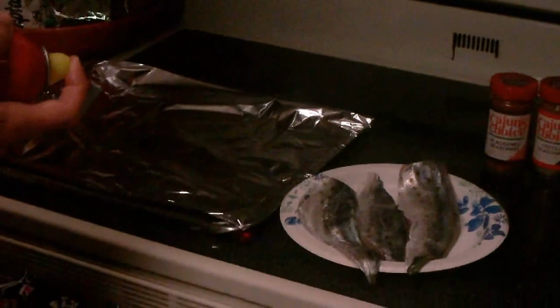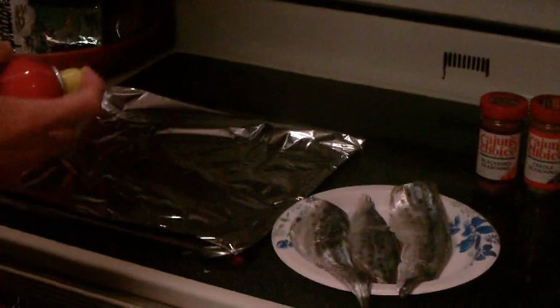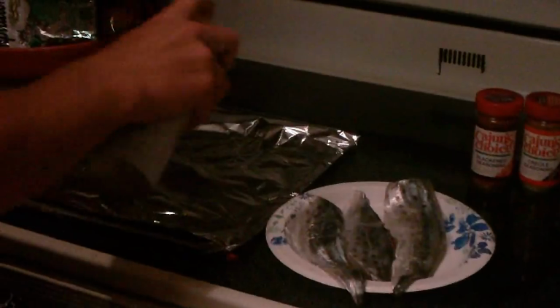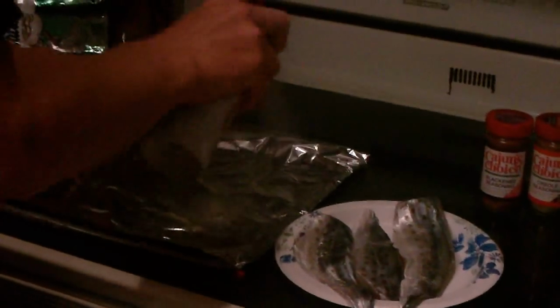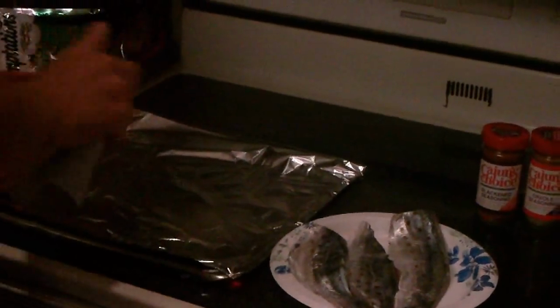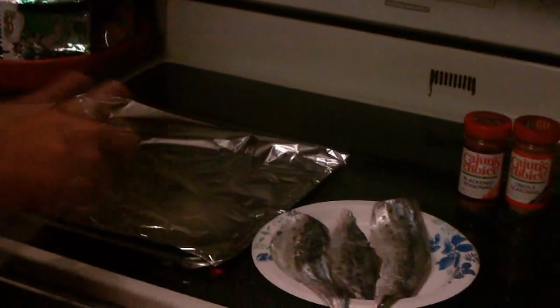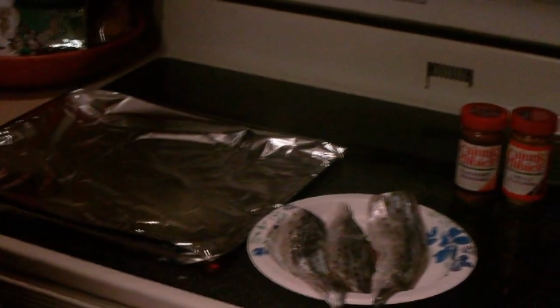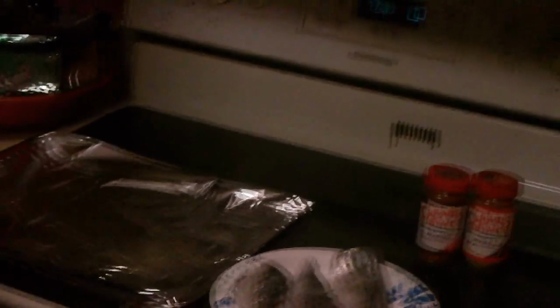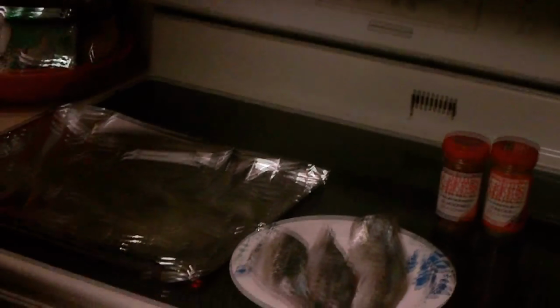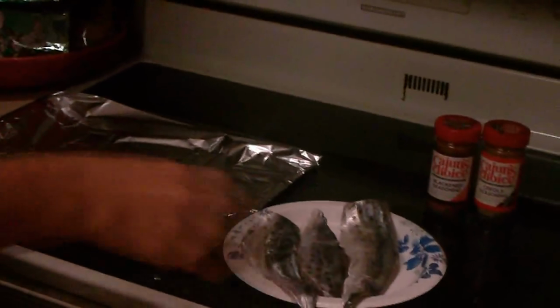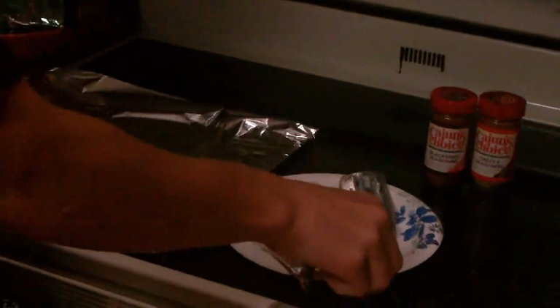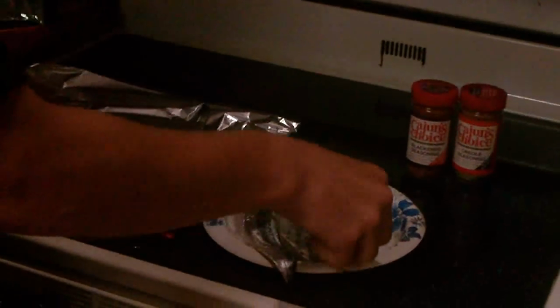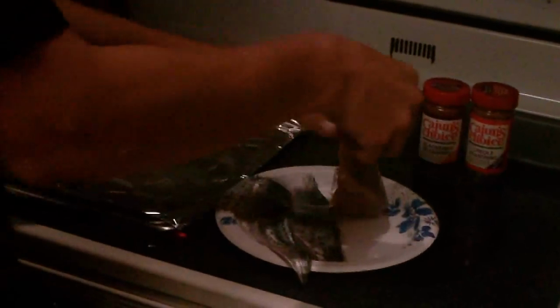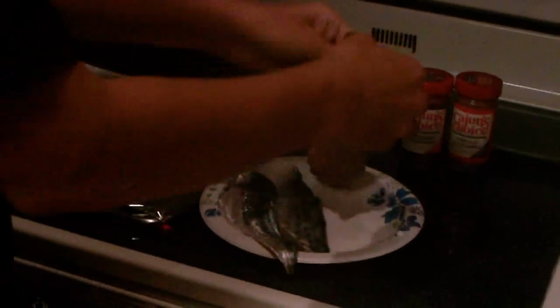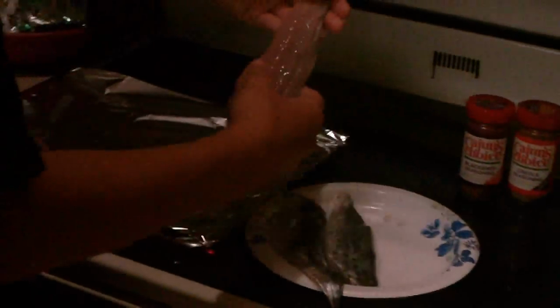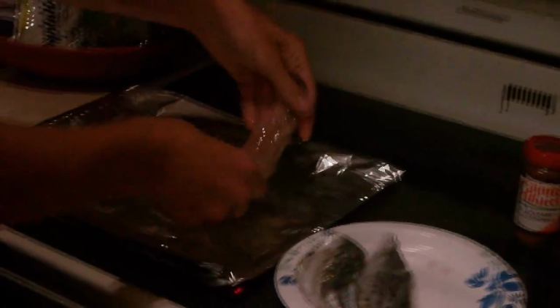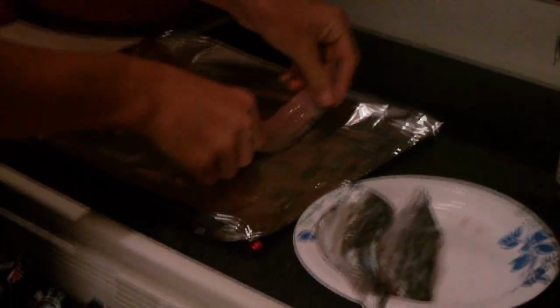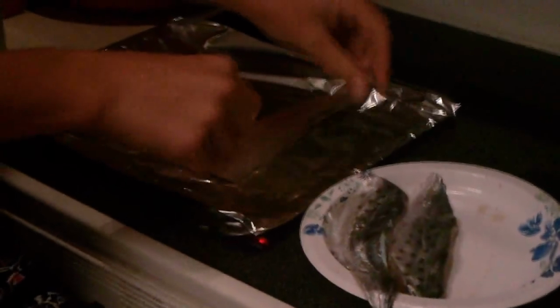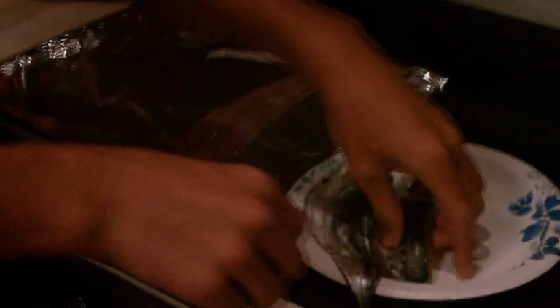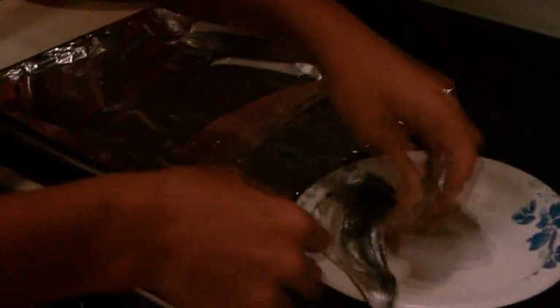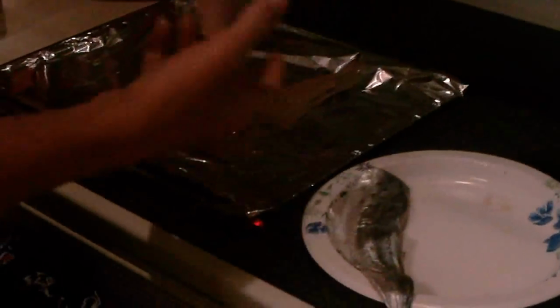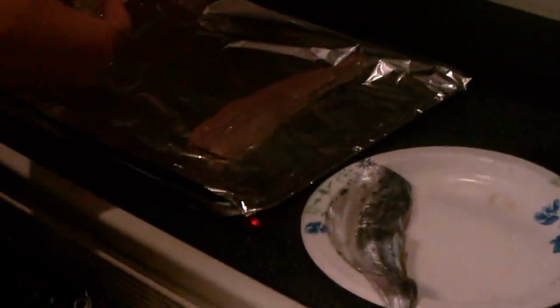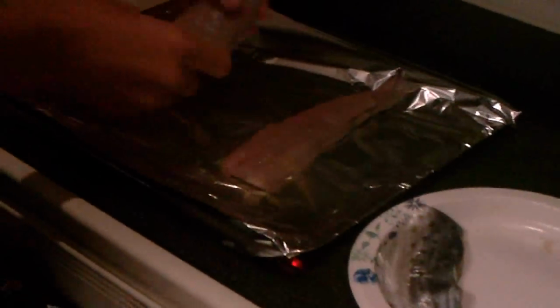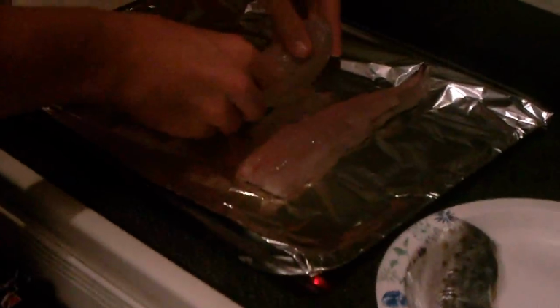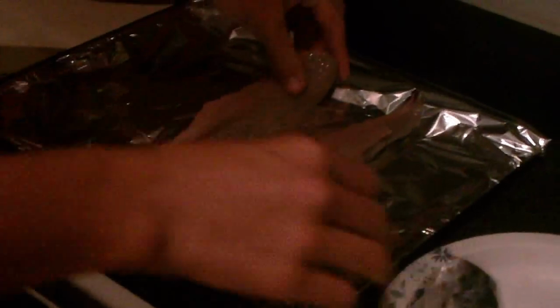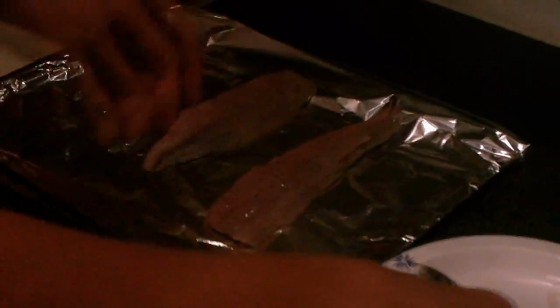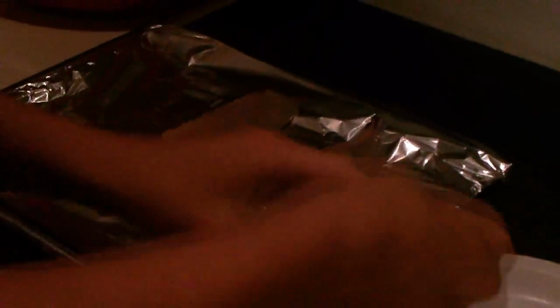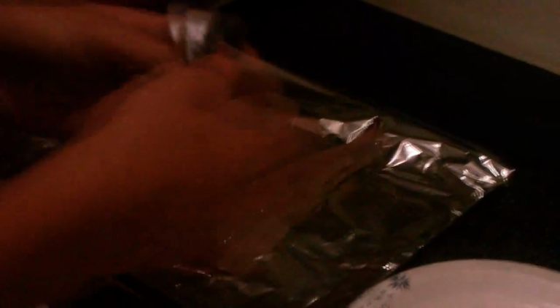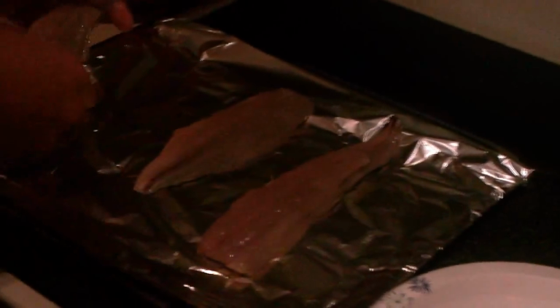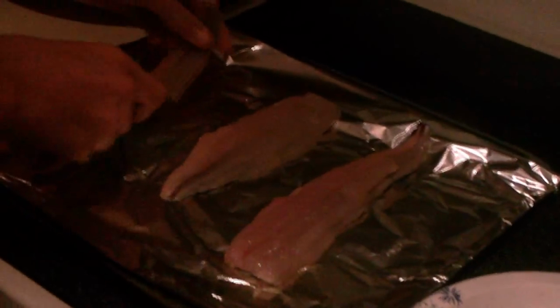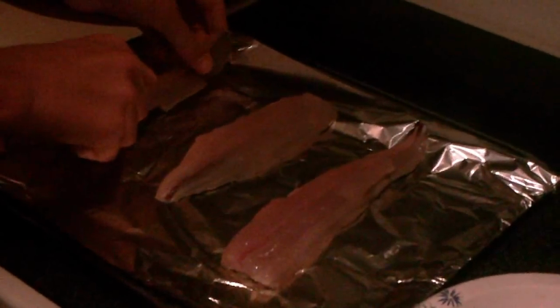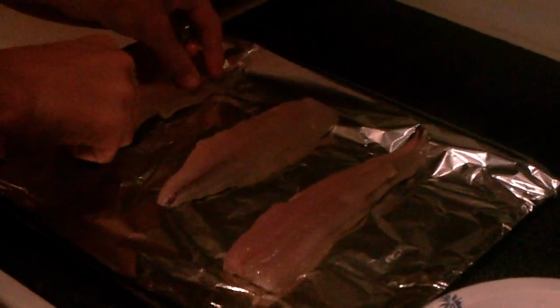First things first, once you have your aluminum pan, you spray it with butter. Then you're gonna take your mackerel fillets — any amount you'd like — and lay them skin-down on the pan, just as shown.